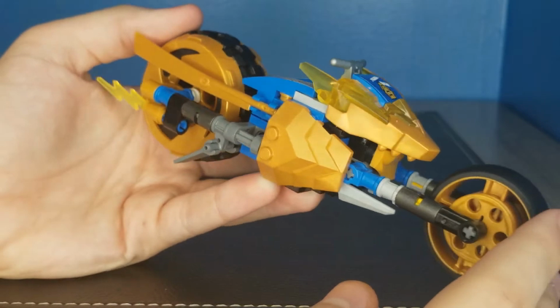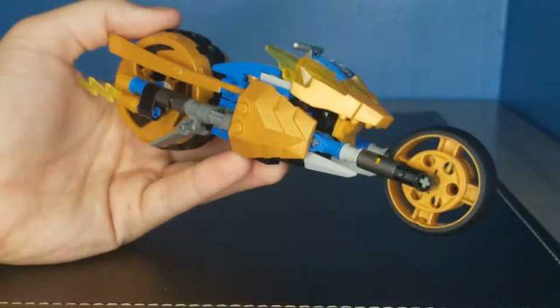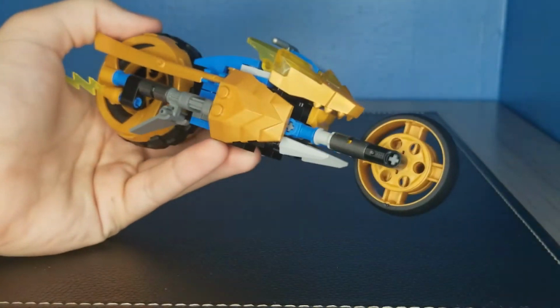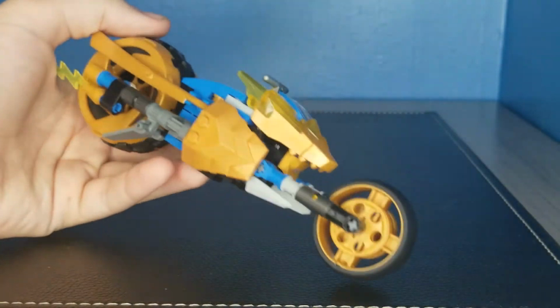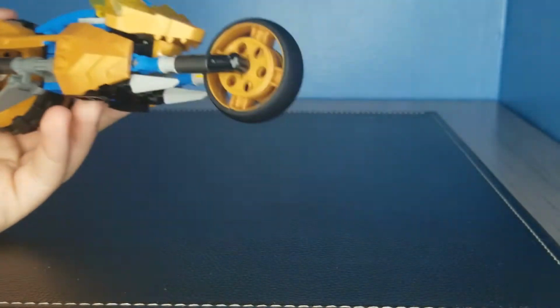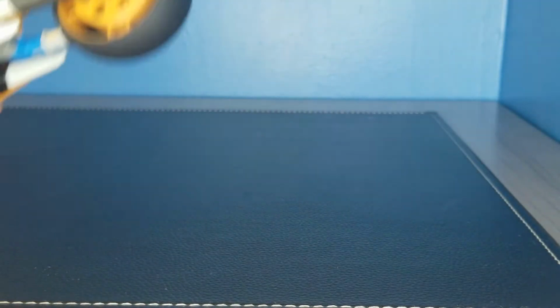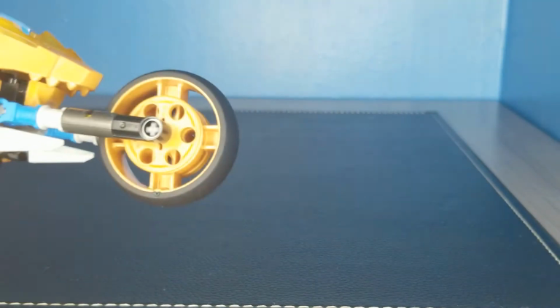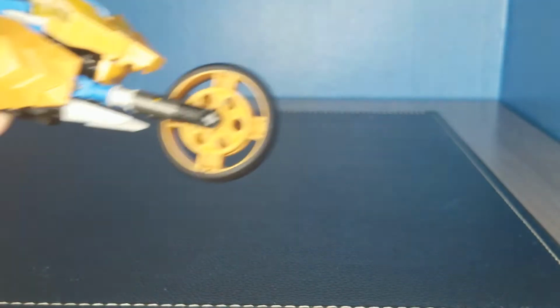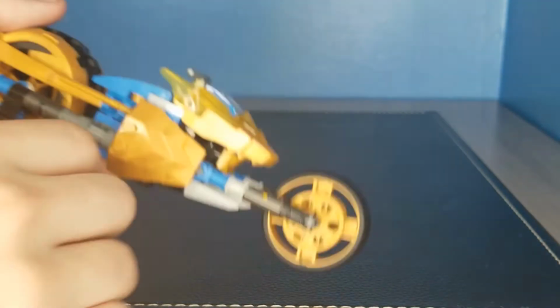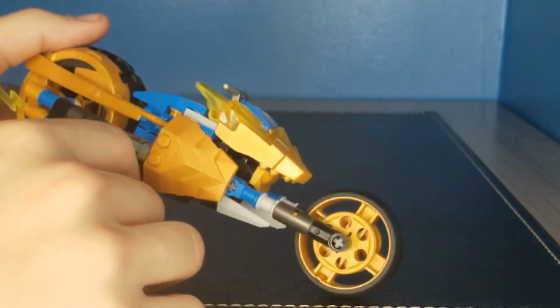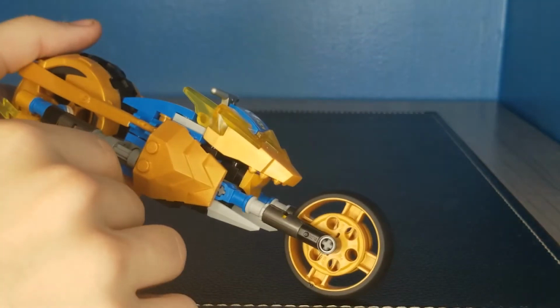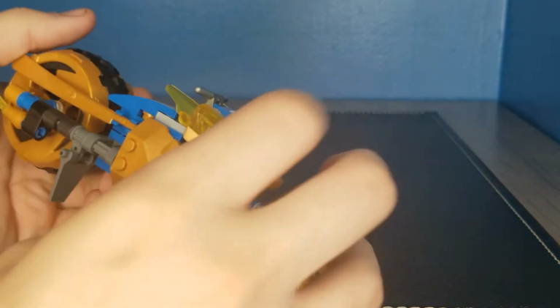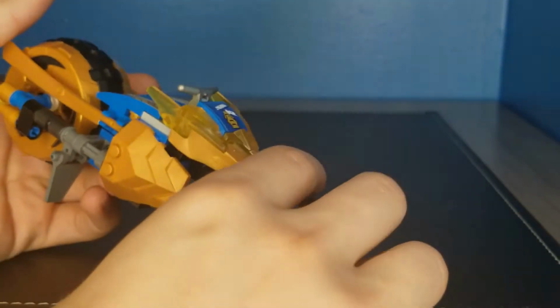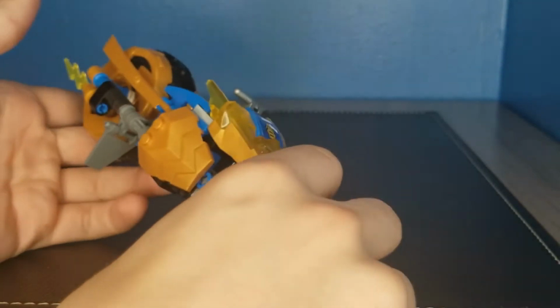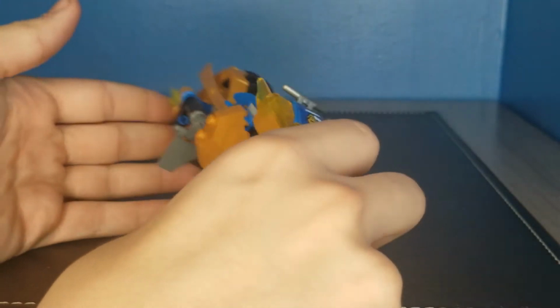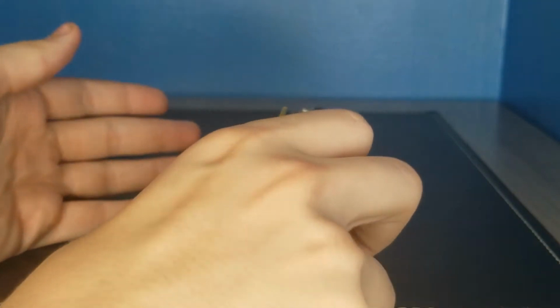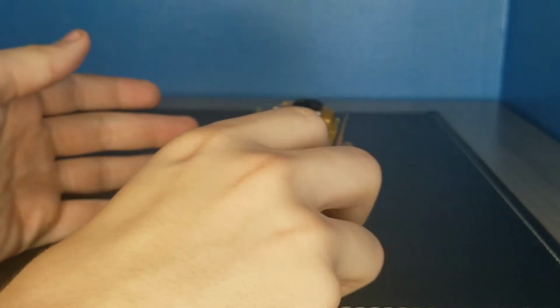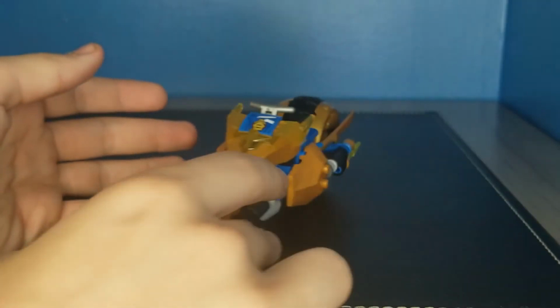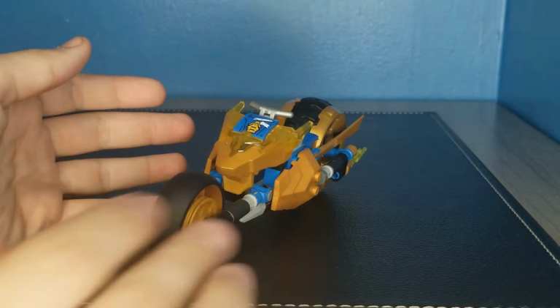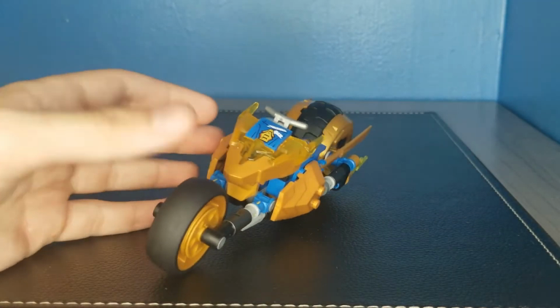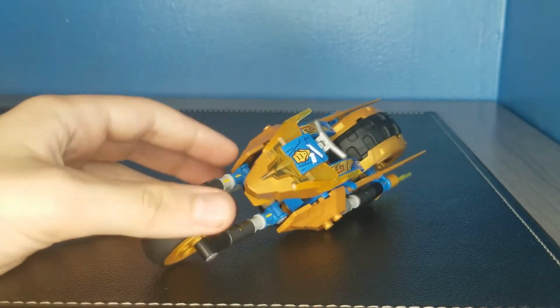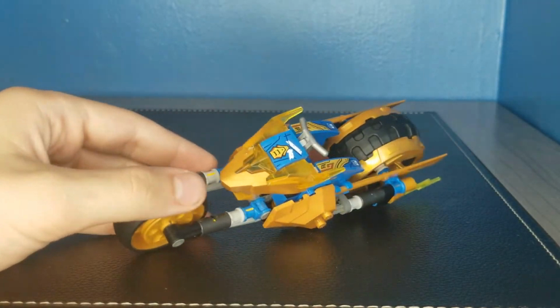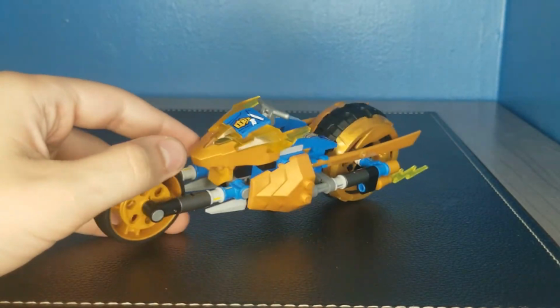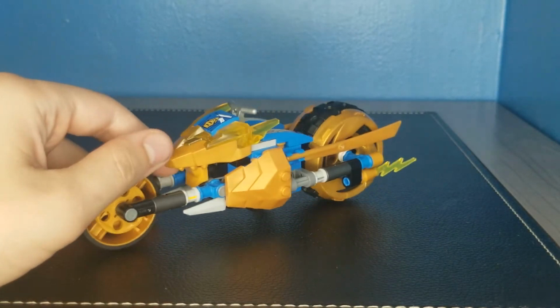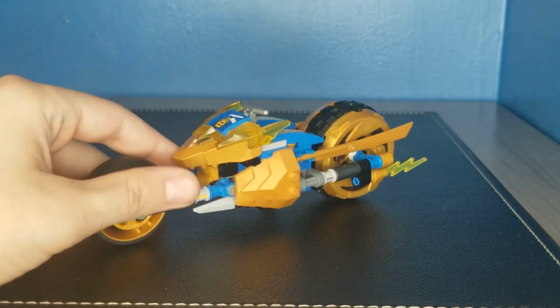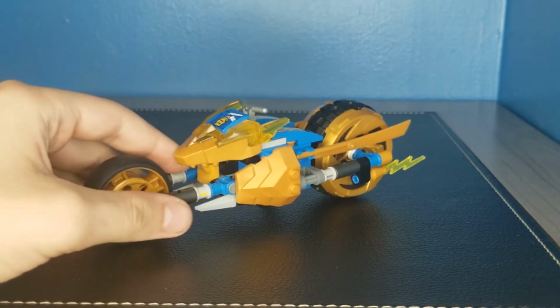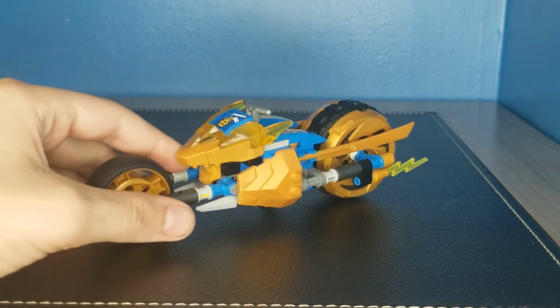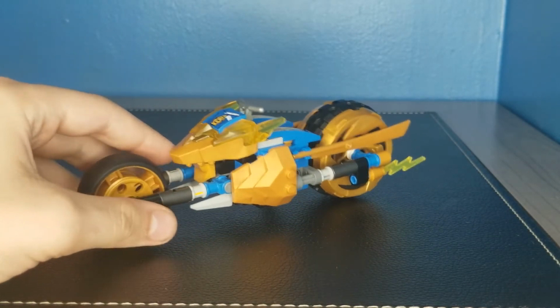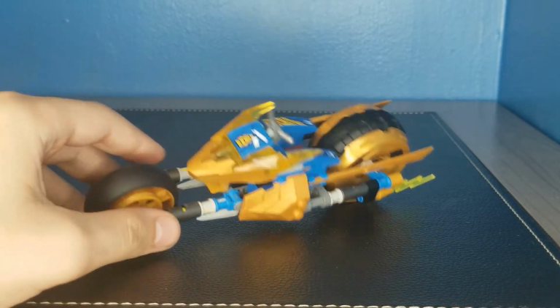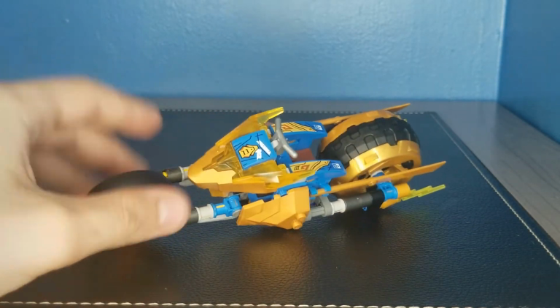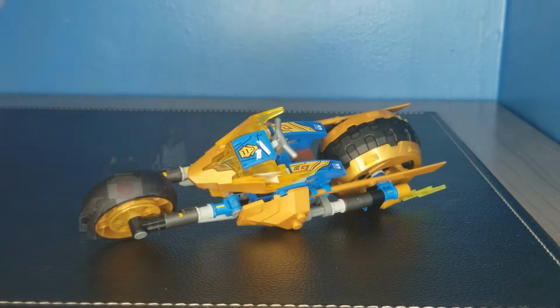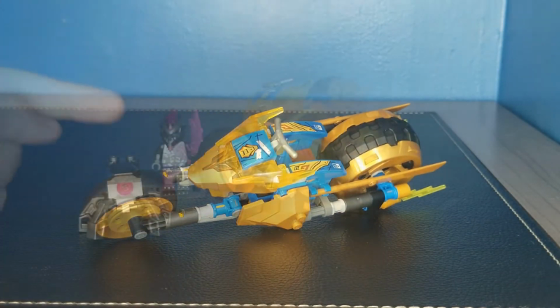So overall, it's a pretty small set — this will be one of my quicker reviews. But personally, I think this set's pretty mid. But let's go ahead and go on to the rate.